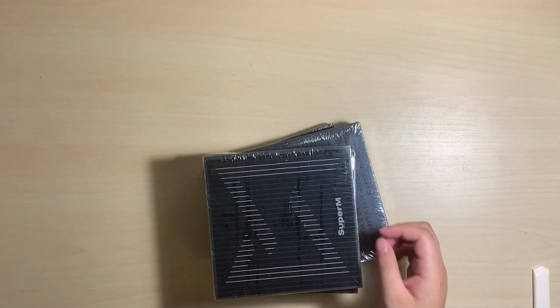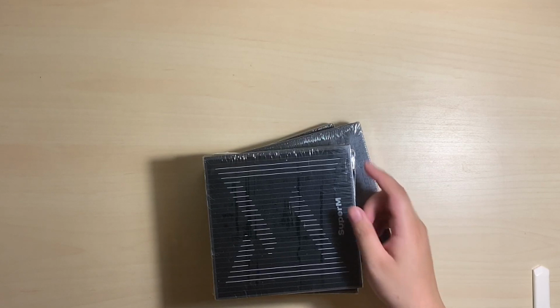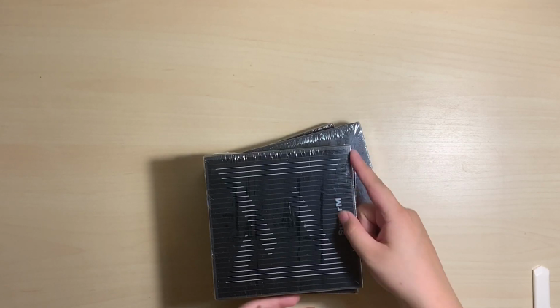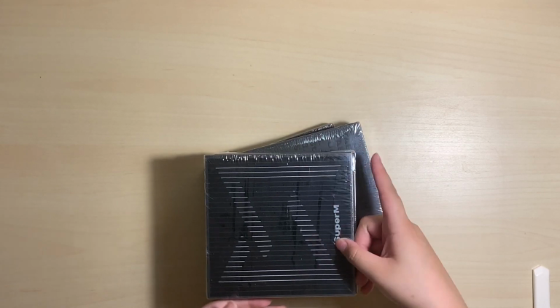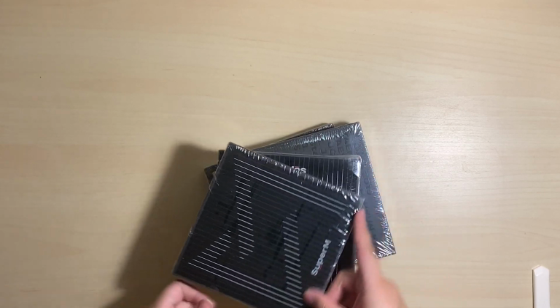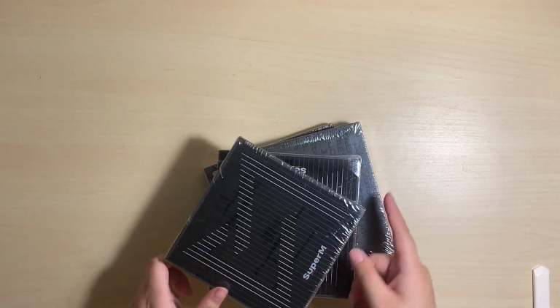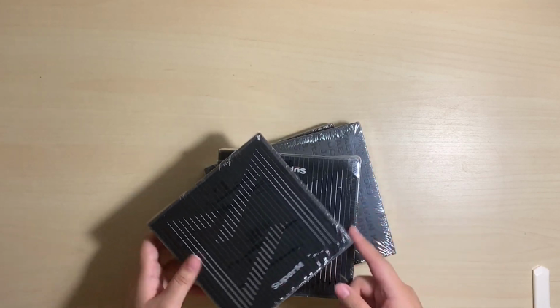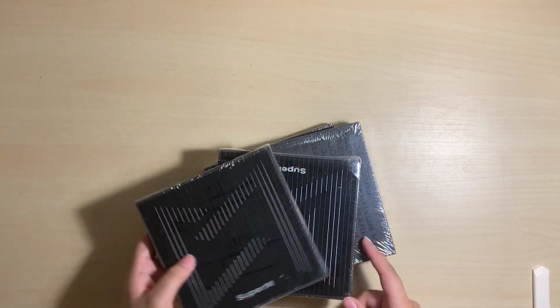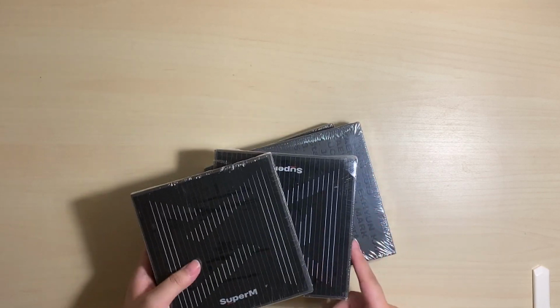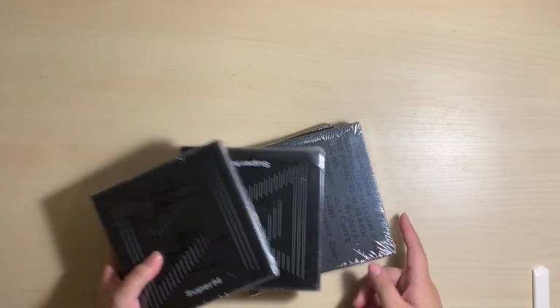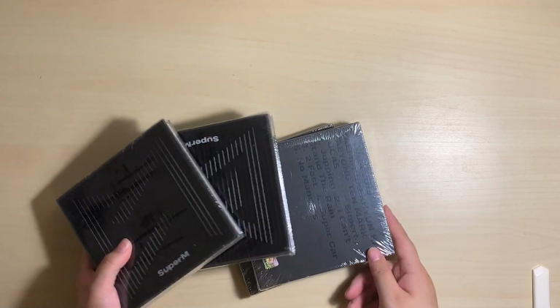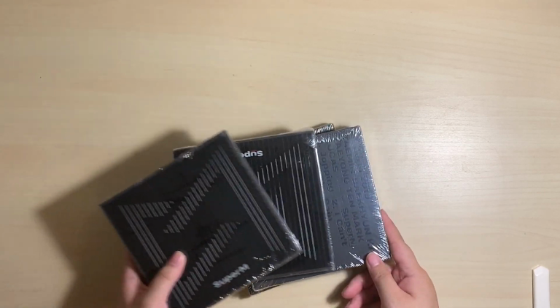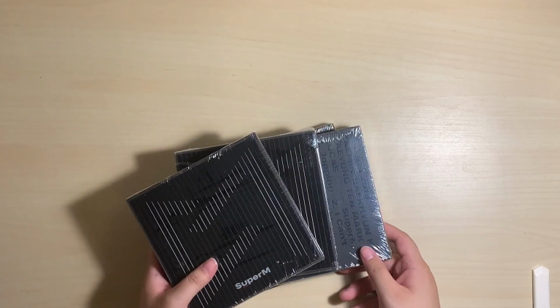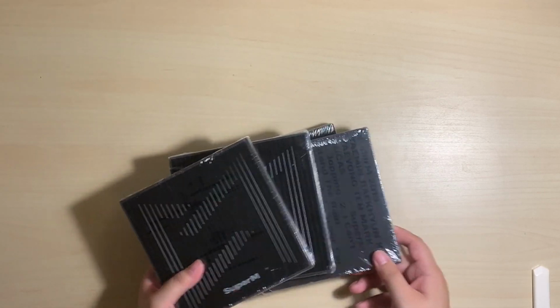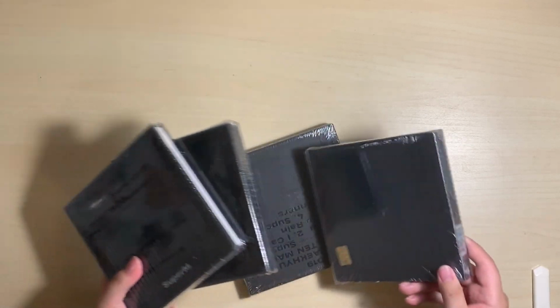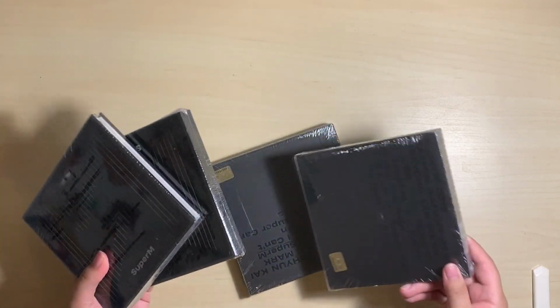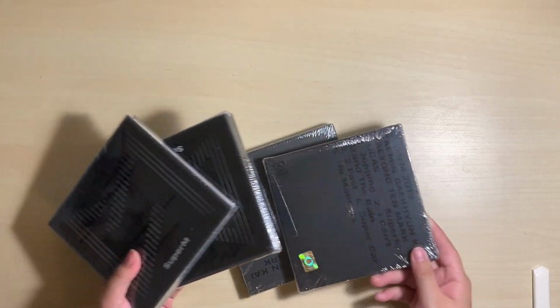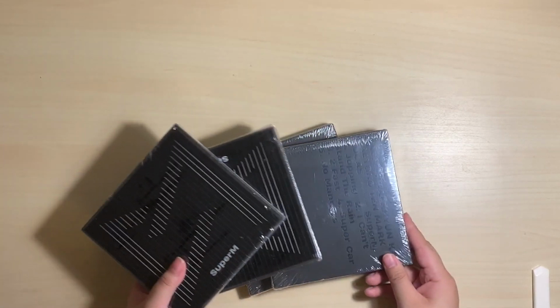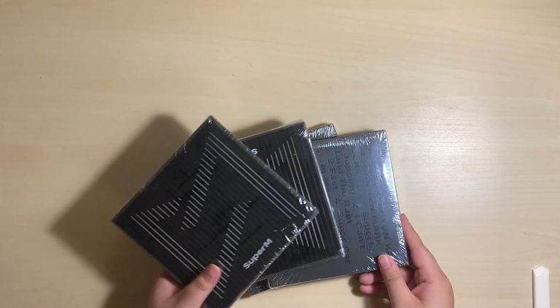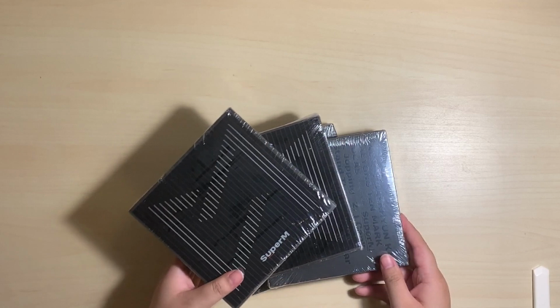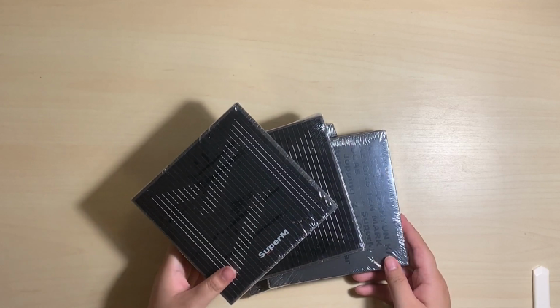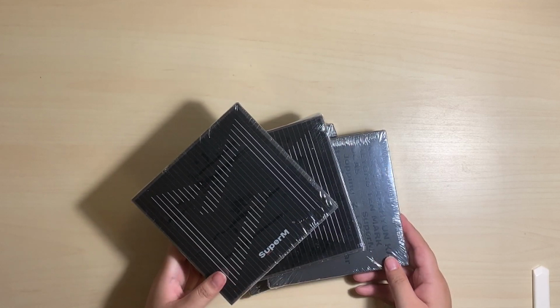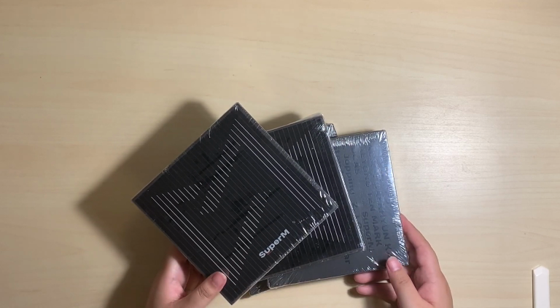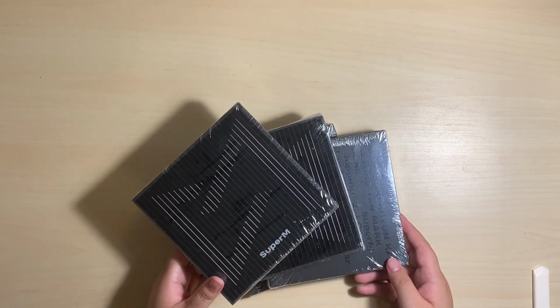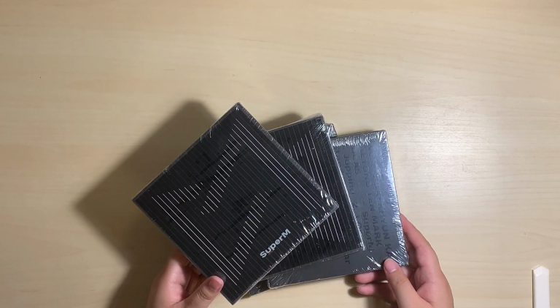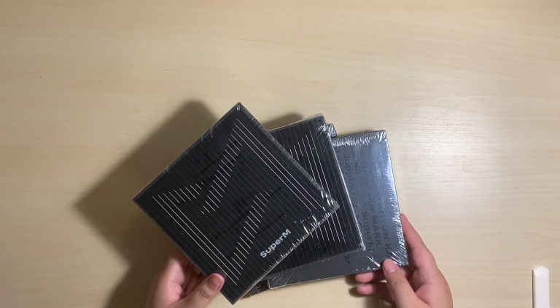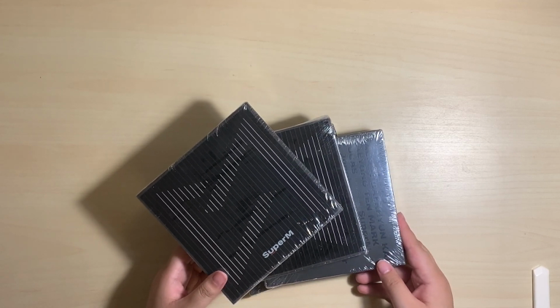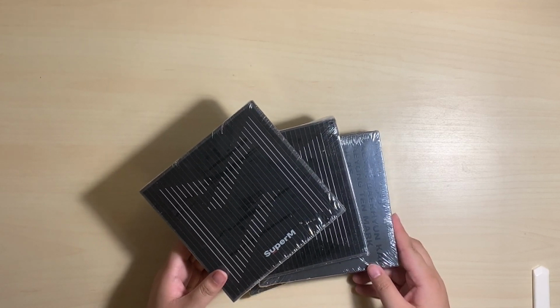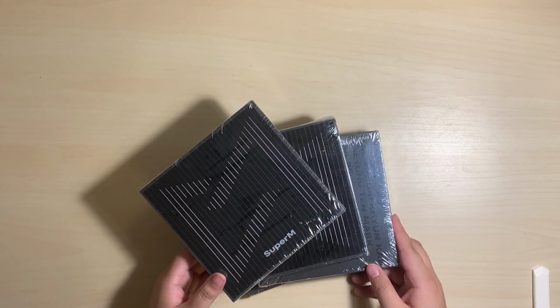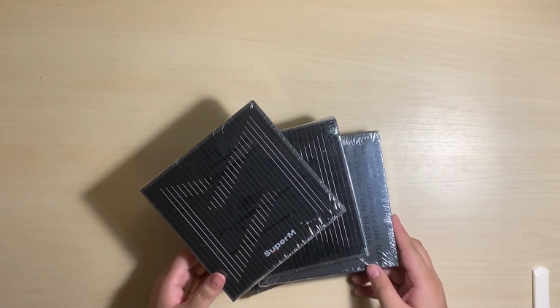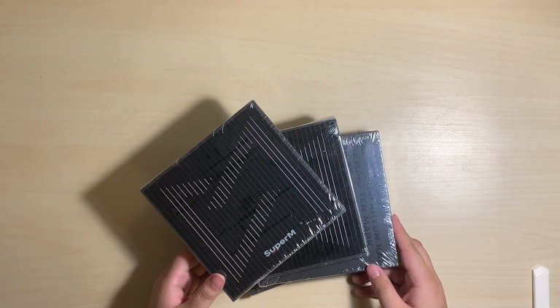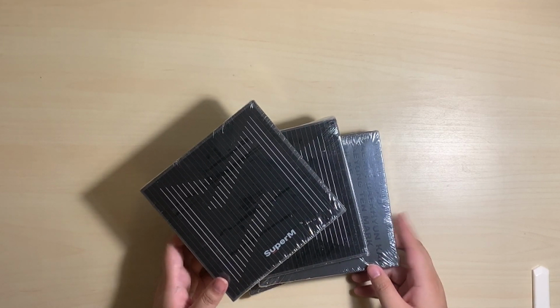So there's four copies. I'm going to go ahead and just take the plastic wrap off all of them, and then show you the photobook for one version, and check the photocards for the rest.